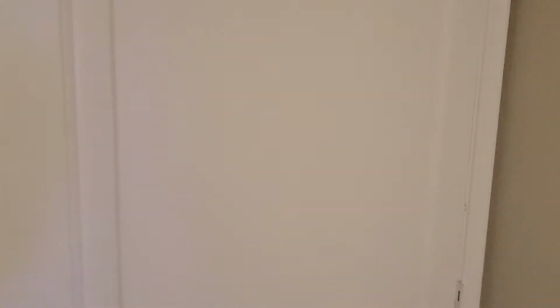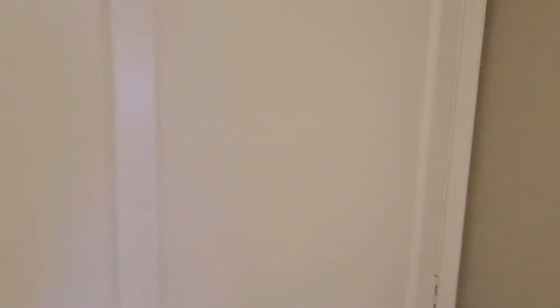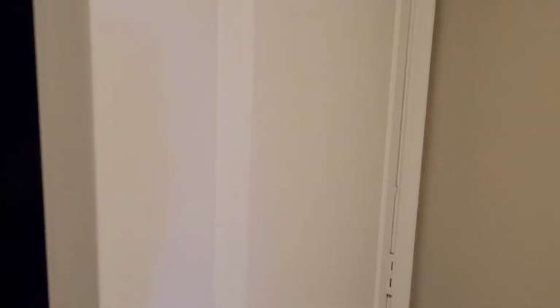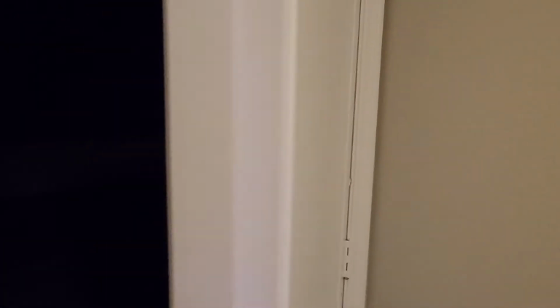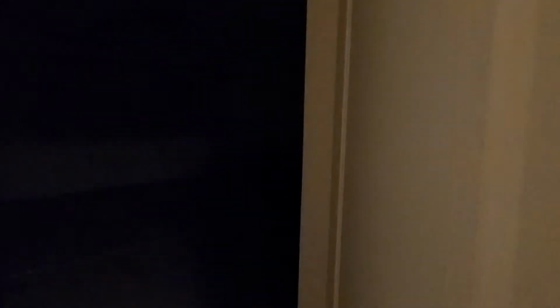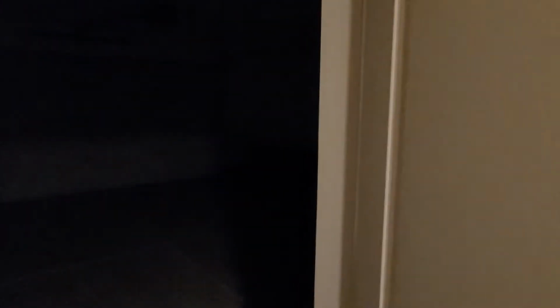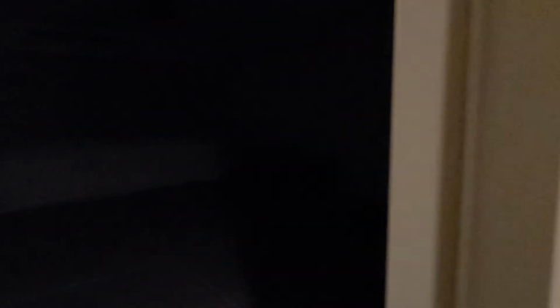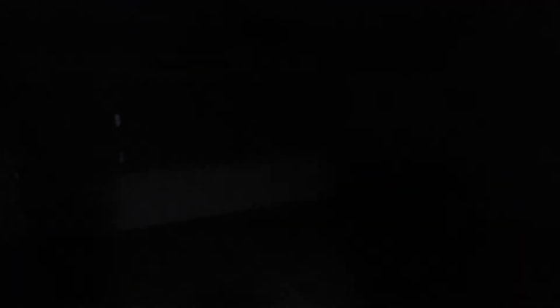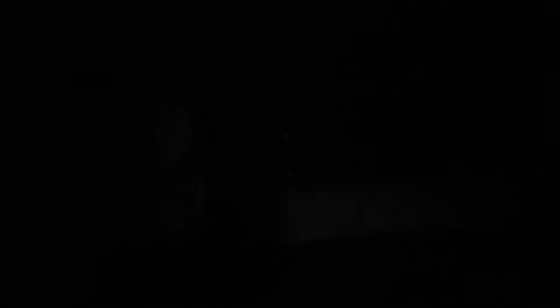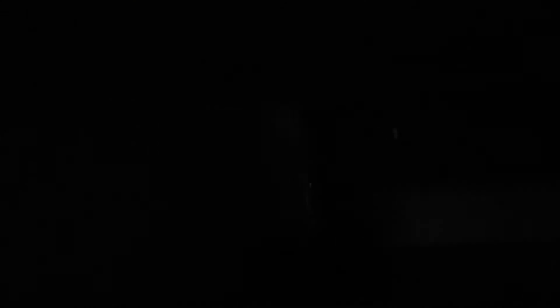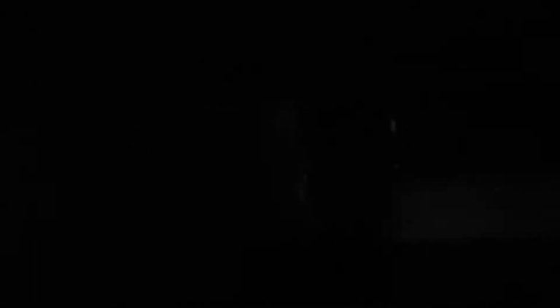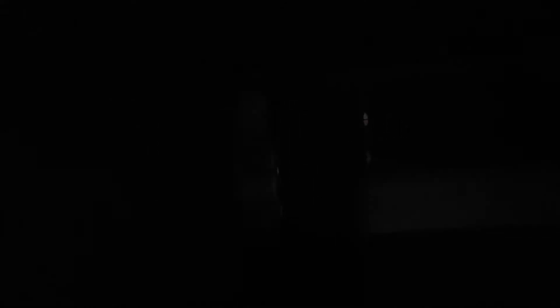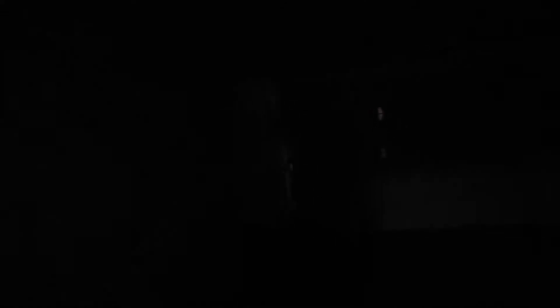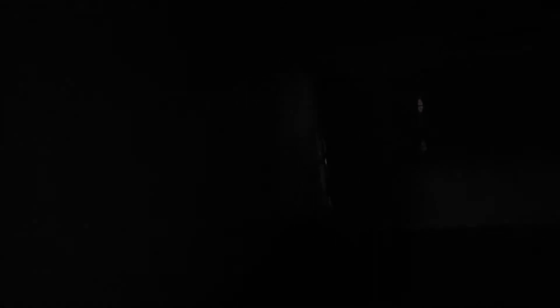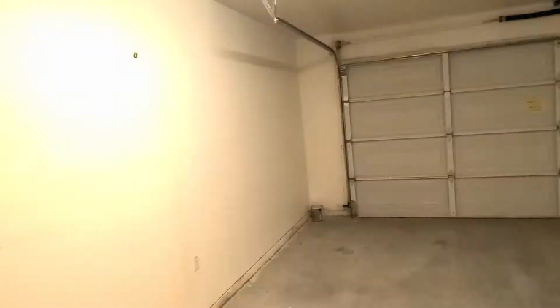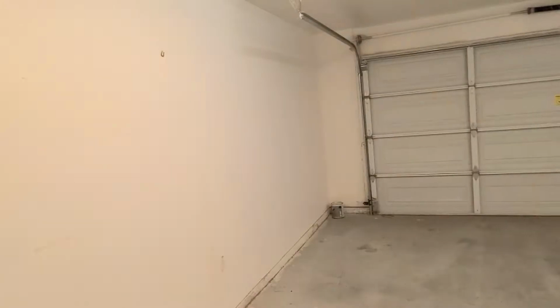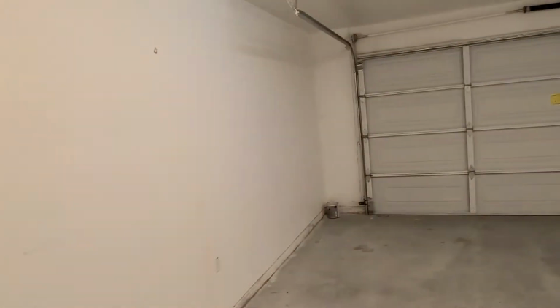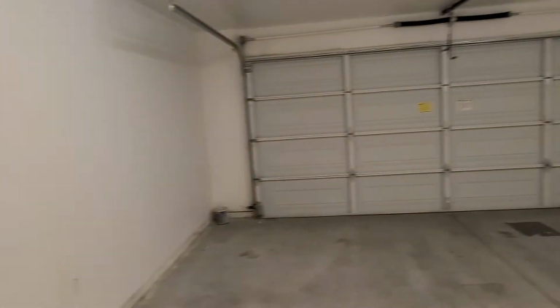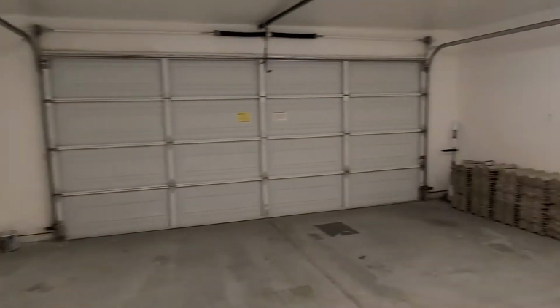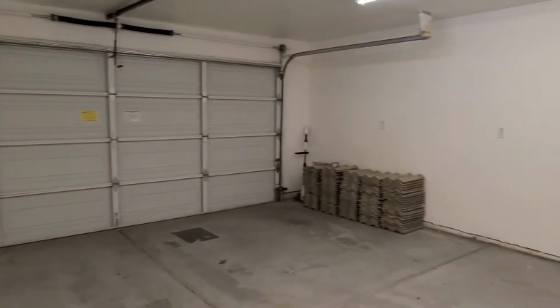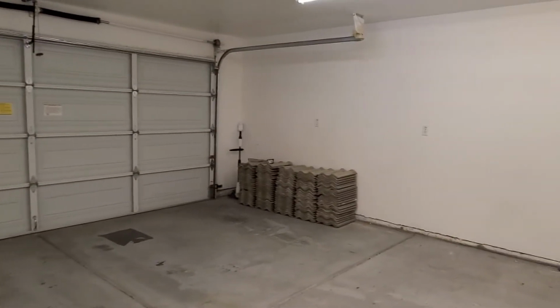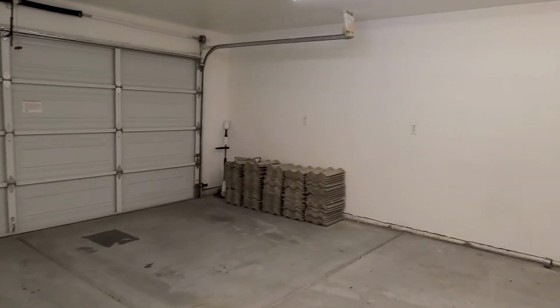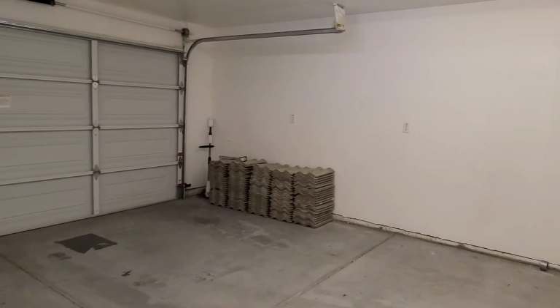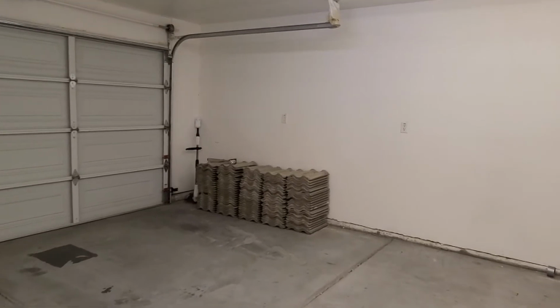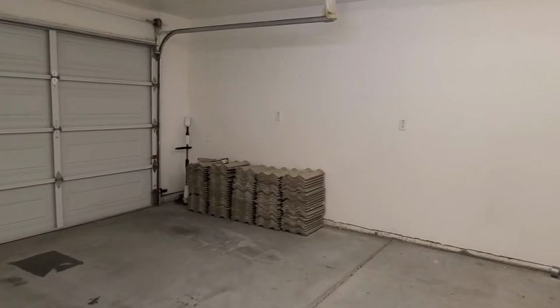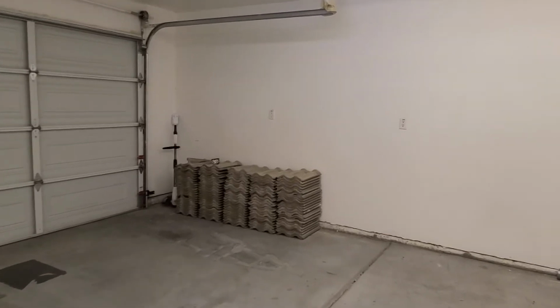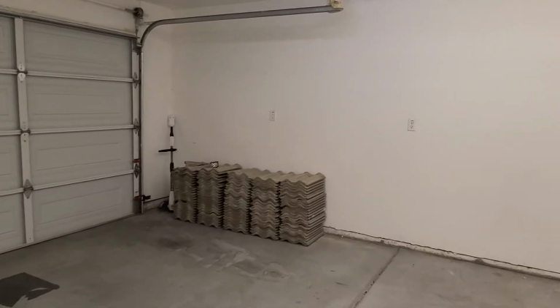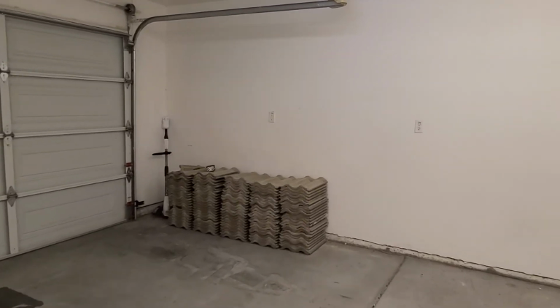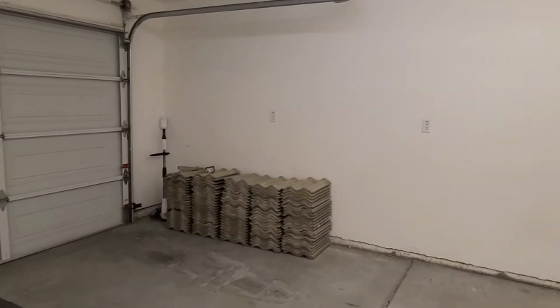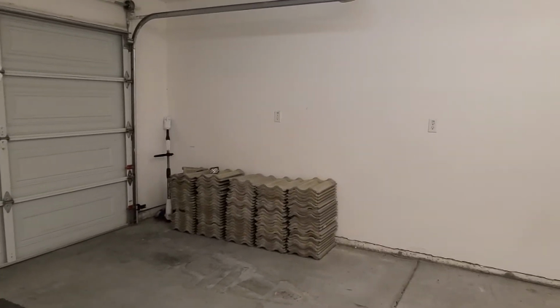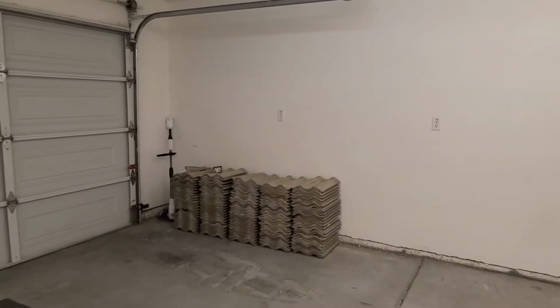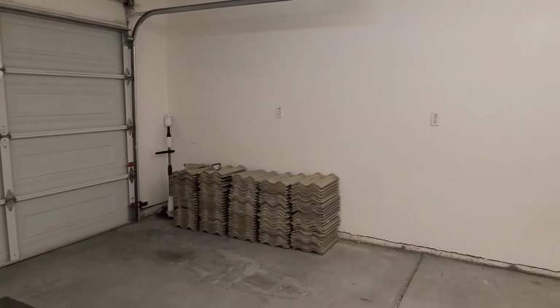Home was built in 2006 — everything looks brand new. Got a lot of spare tile just in case any fly off.